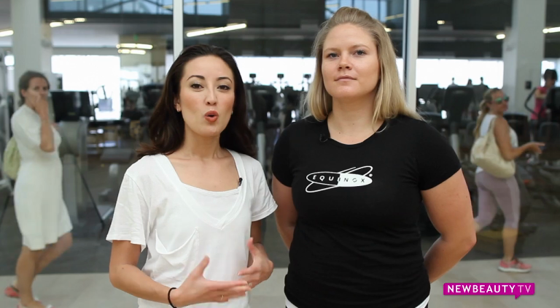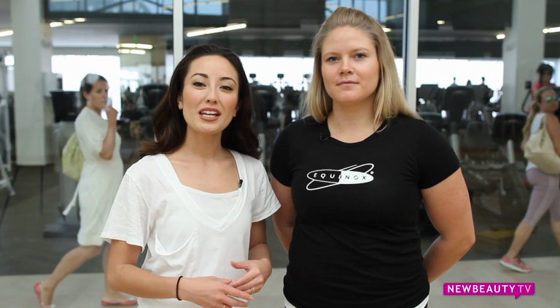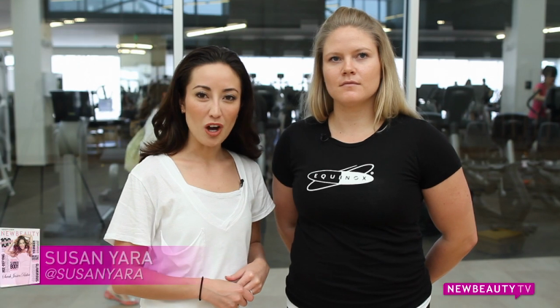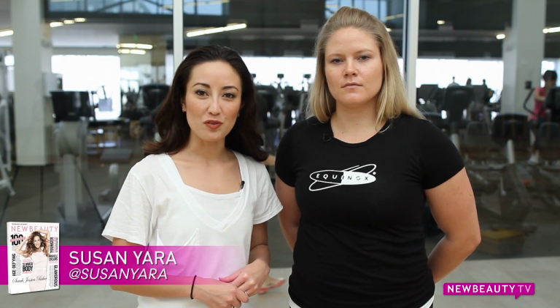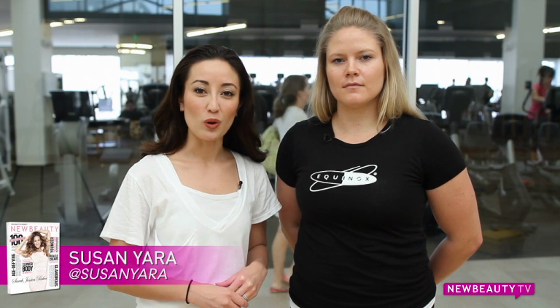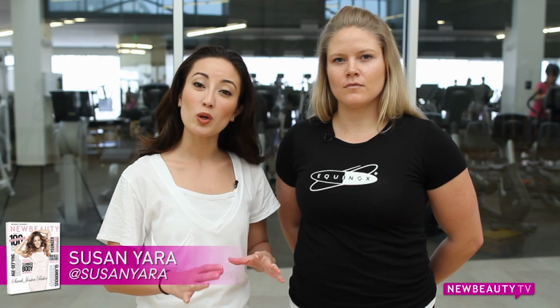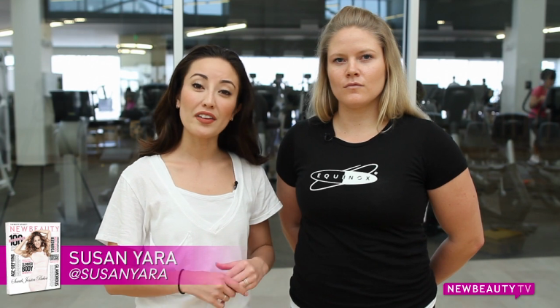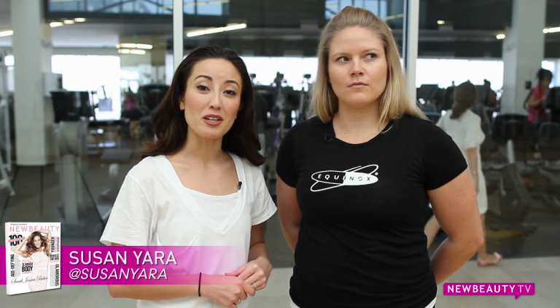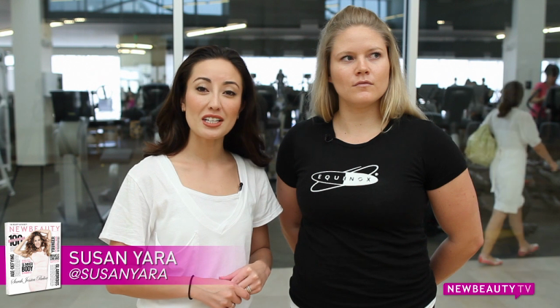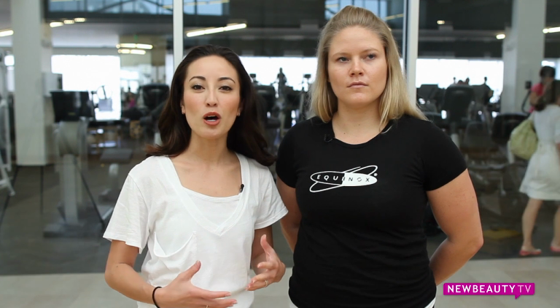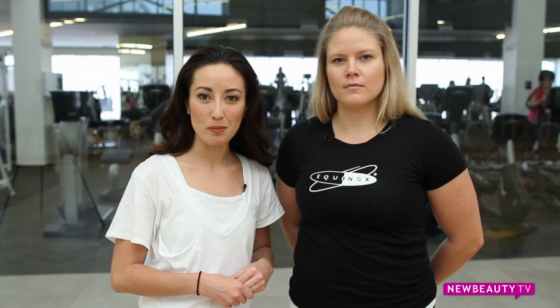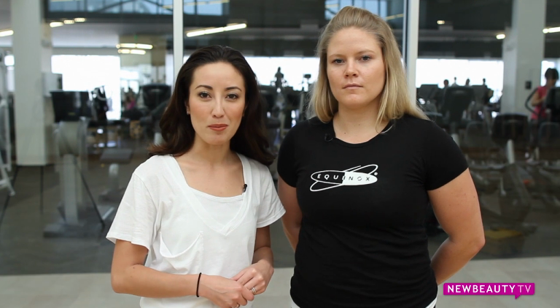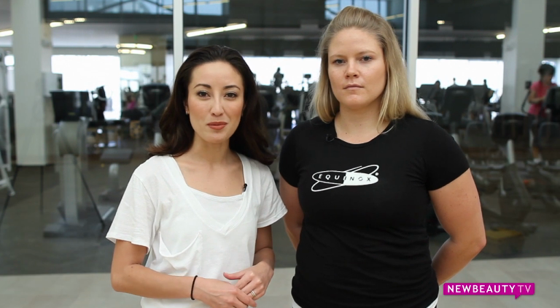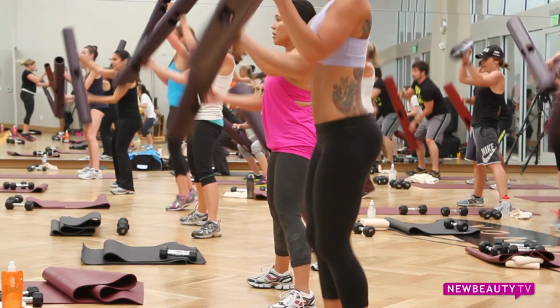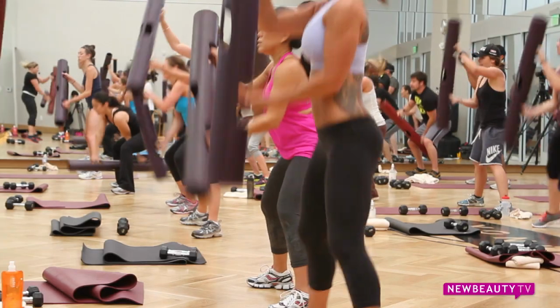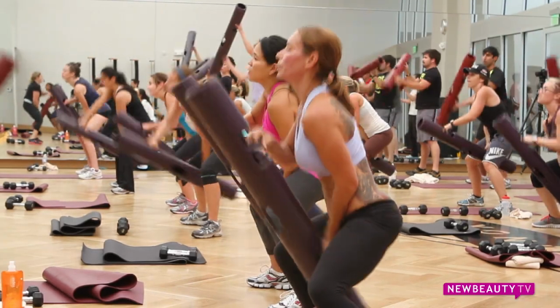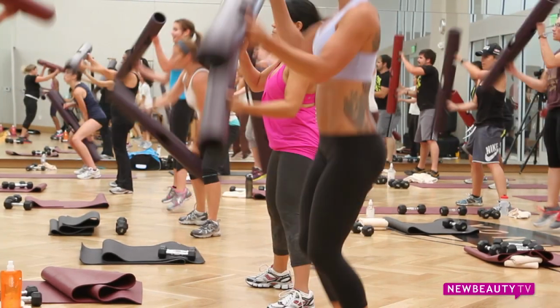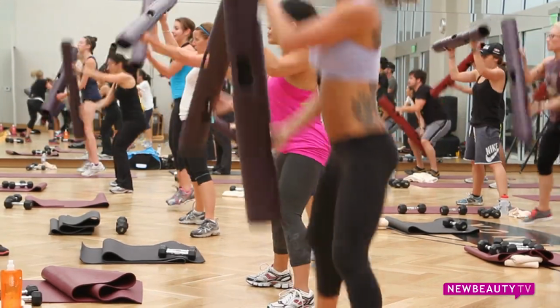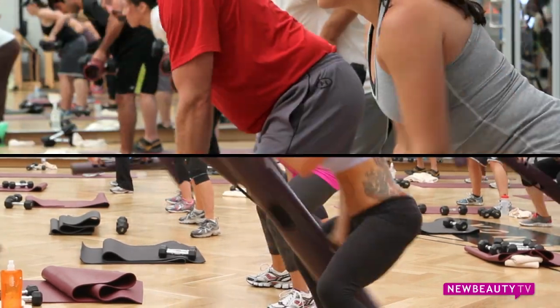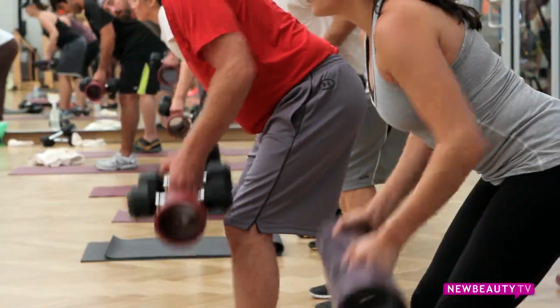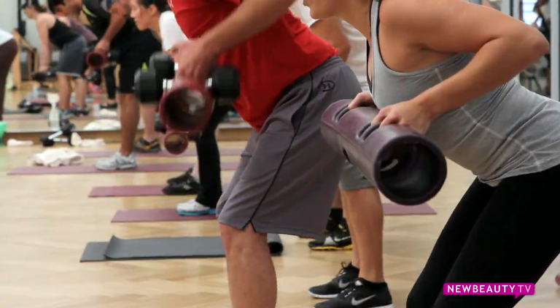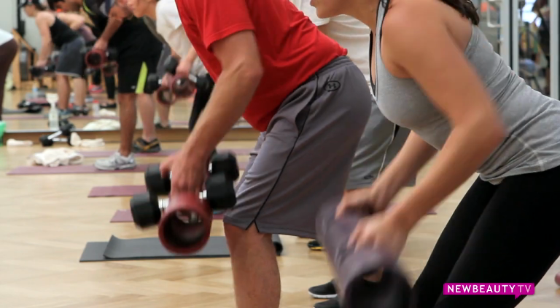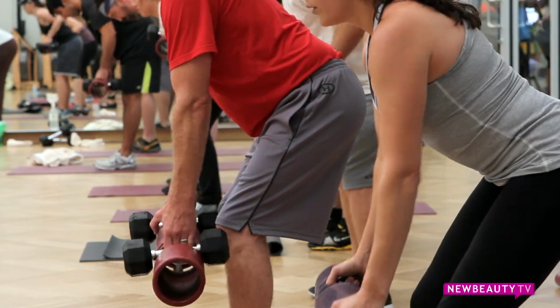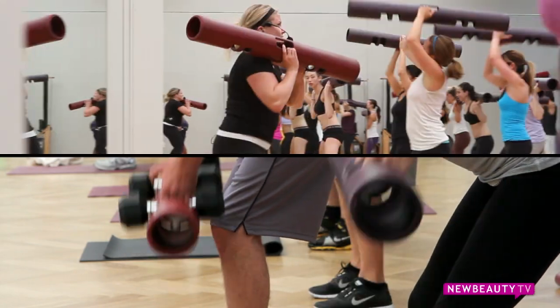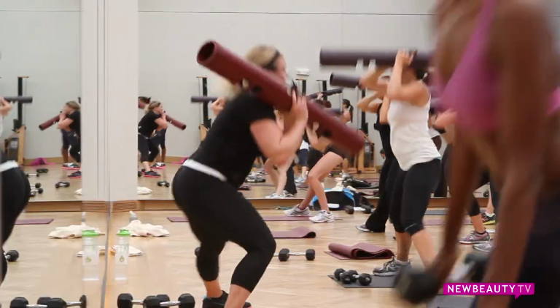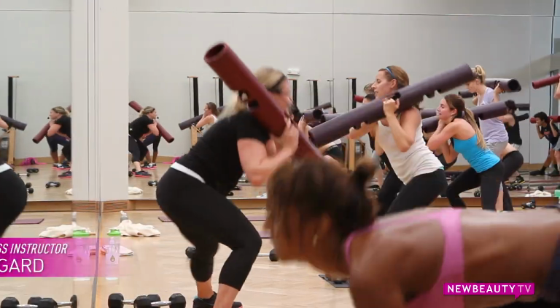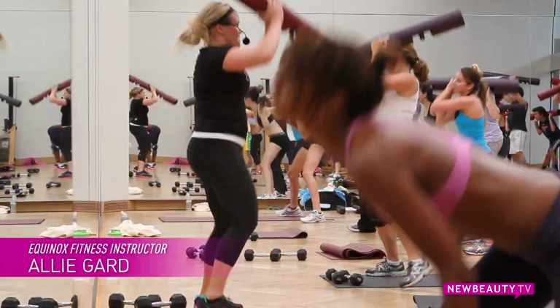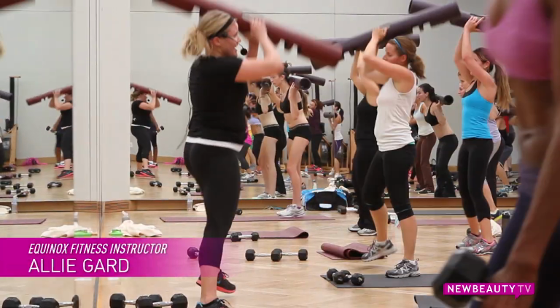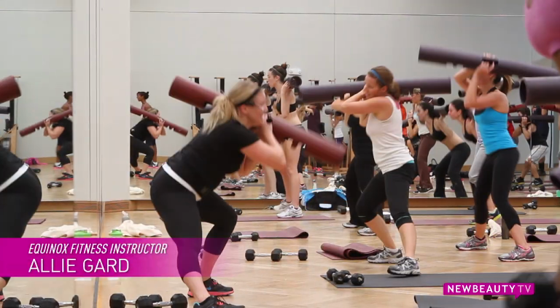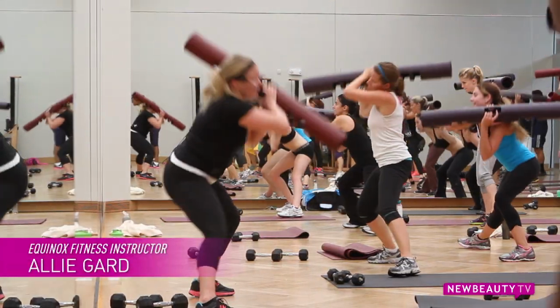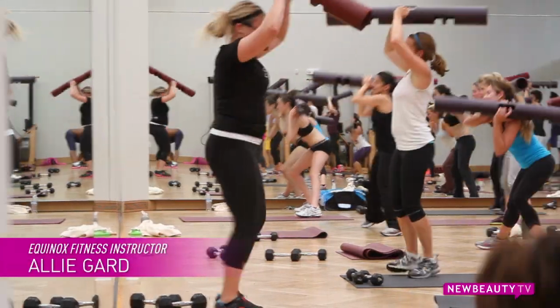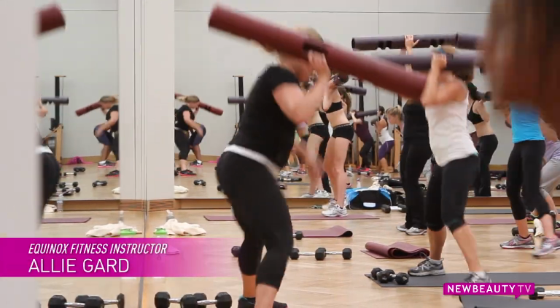When you set out to accomplish your fitness goals, you want a workout that's going to be efficient and help speed up your metabolism, which is the concept behind the metabolic conditioning class Metcon 3 at Equinox. We're here with fitness instructor Ali Gard and she's going to tell us a little bit more about it.